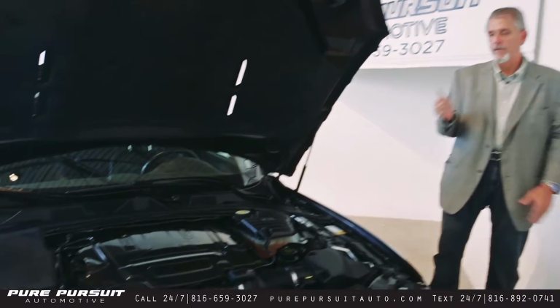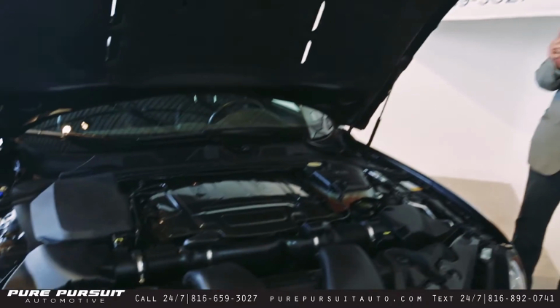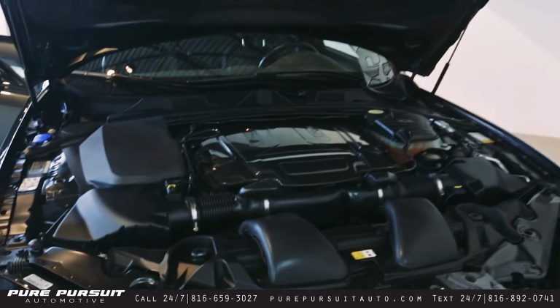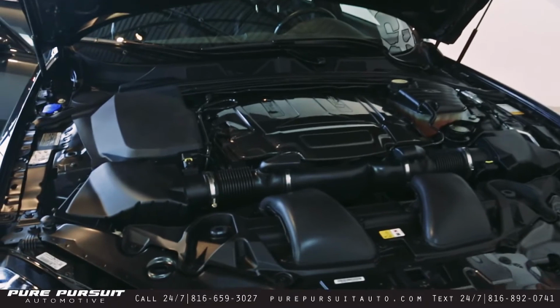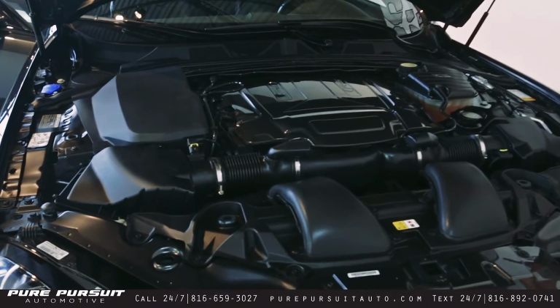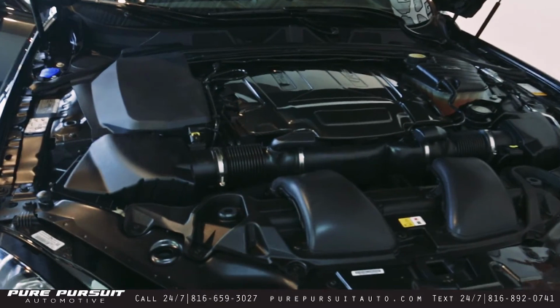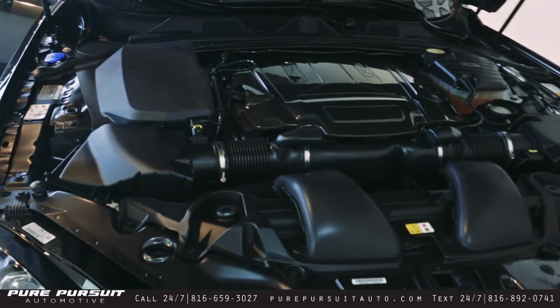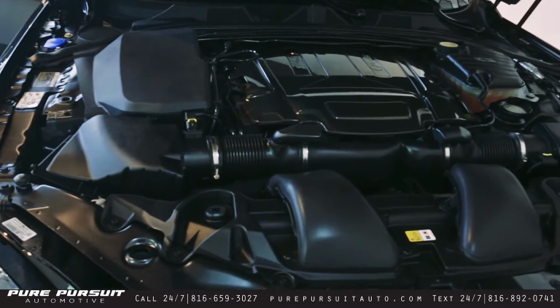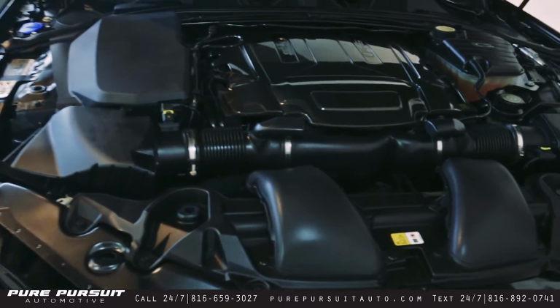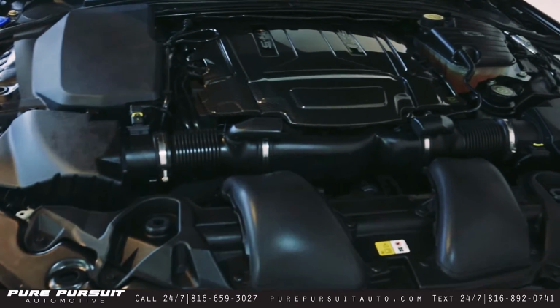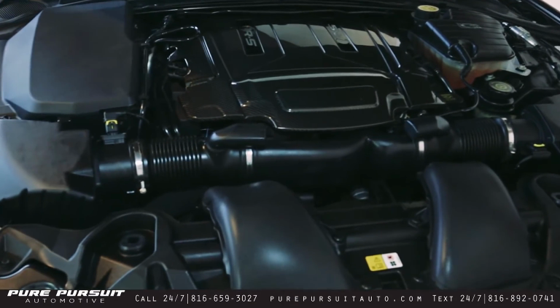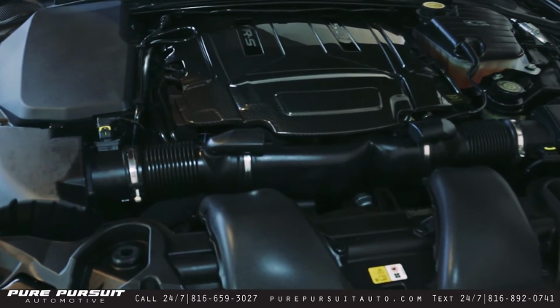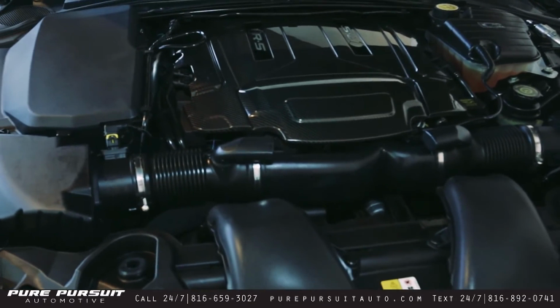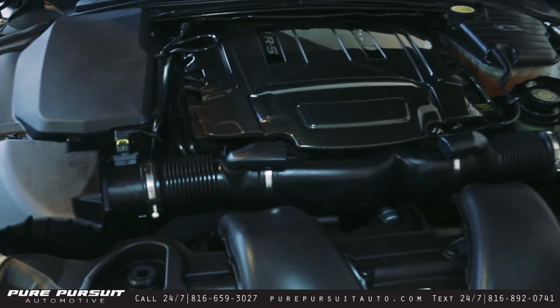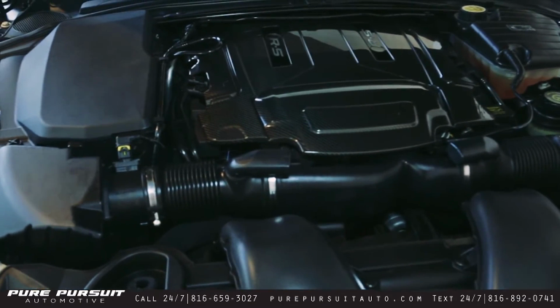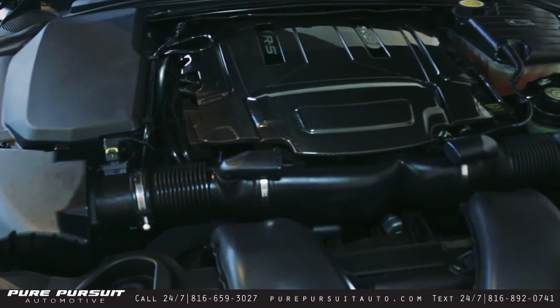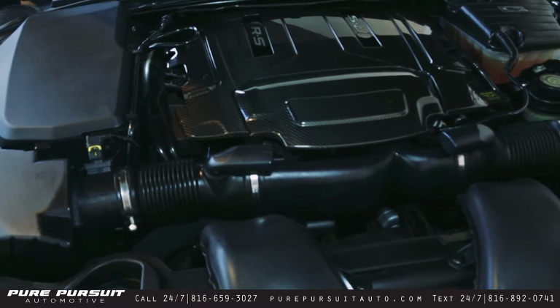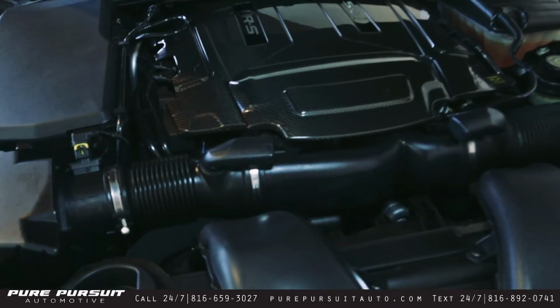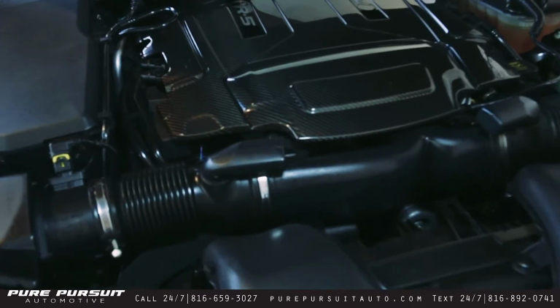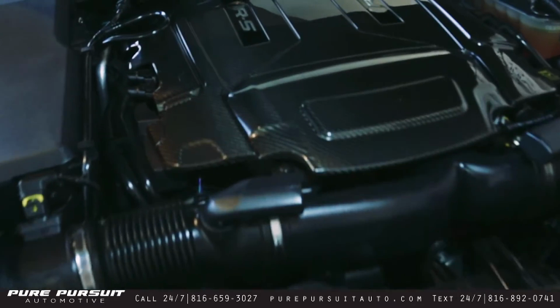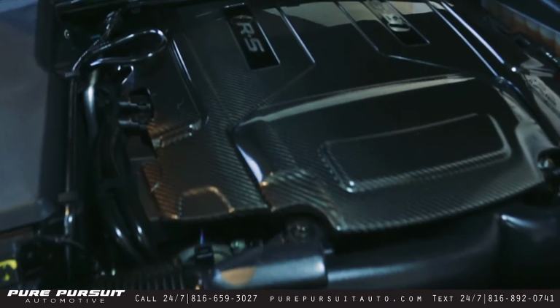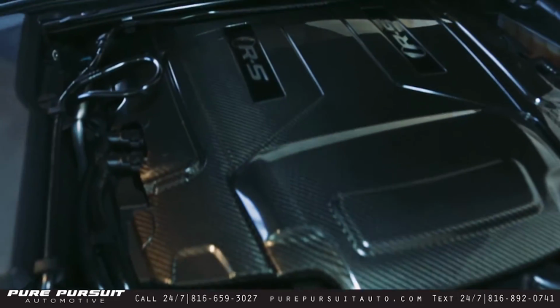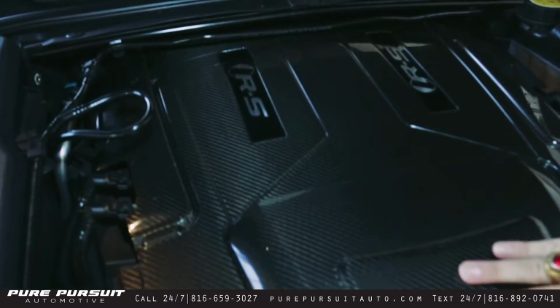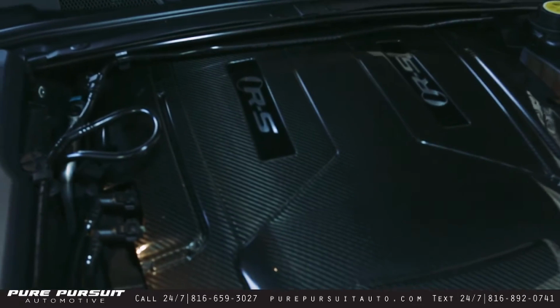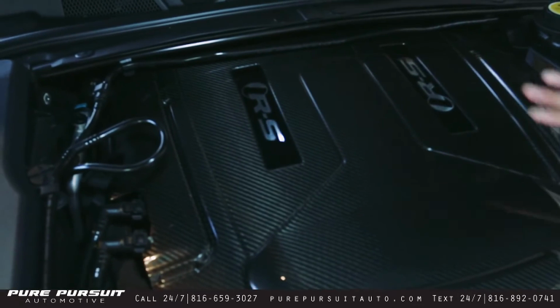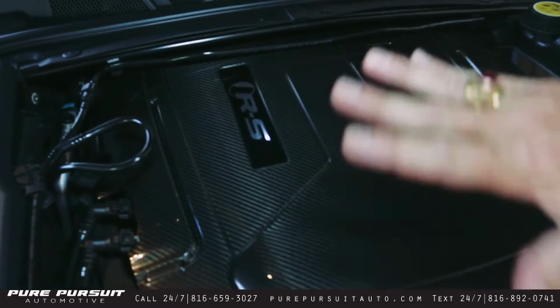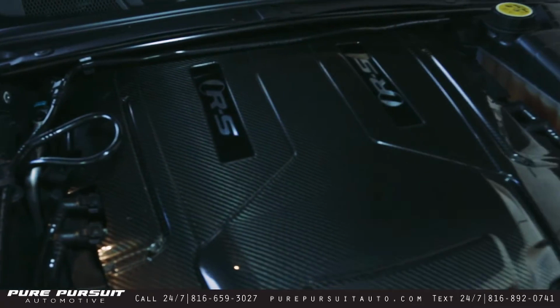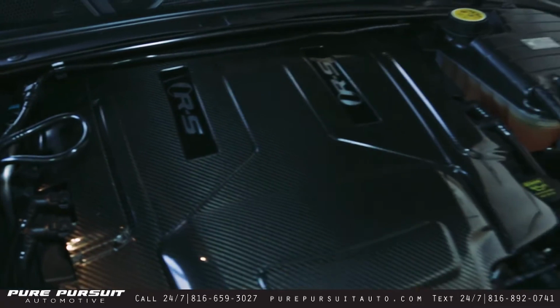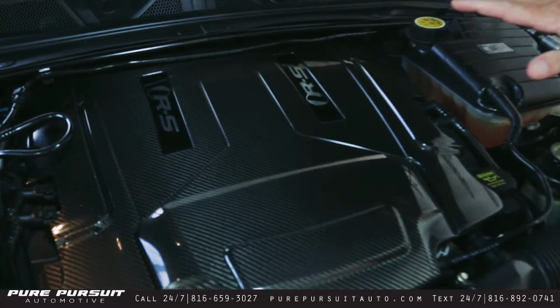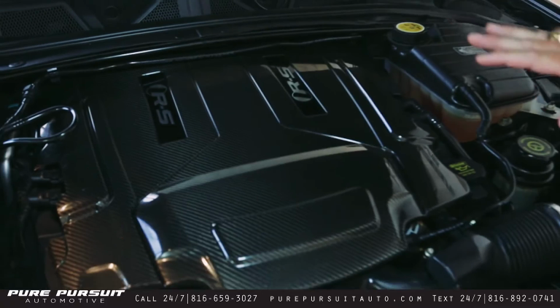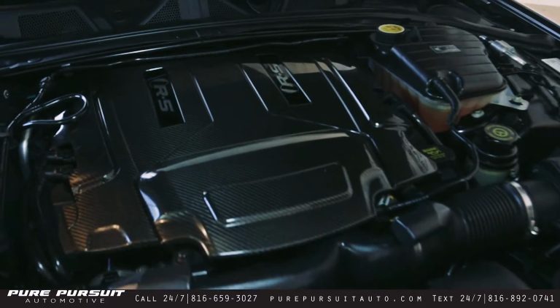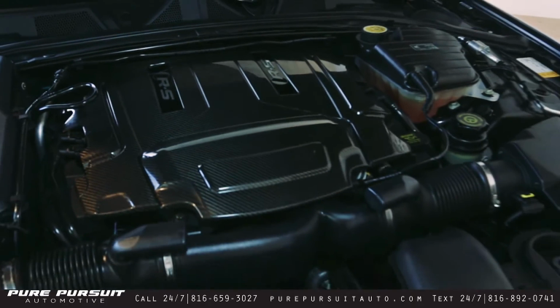This is one hunk of car. This is a 550 horsepower, 5.0 liter, supercharged engine. Beautiful carbon fiber throughout the entire top of the engine compartment here.